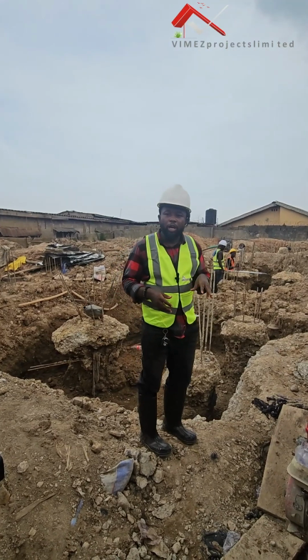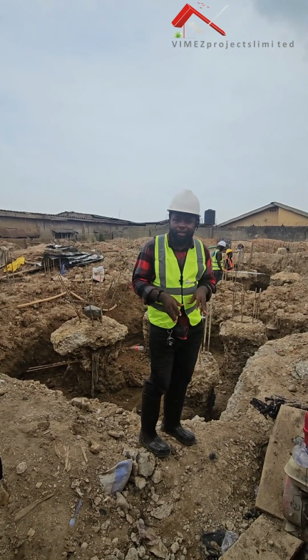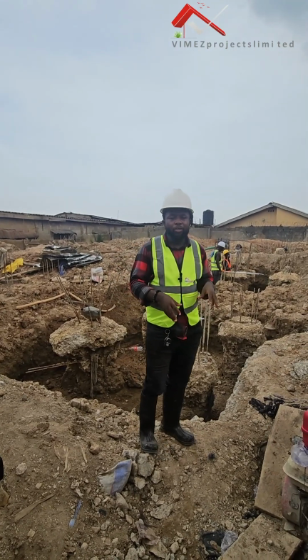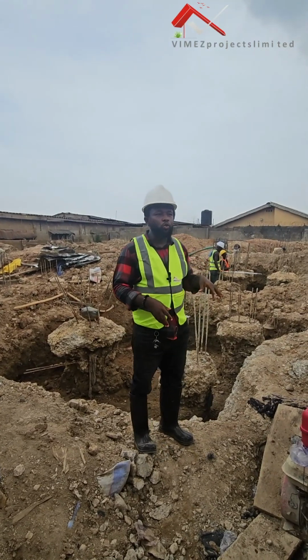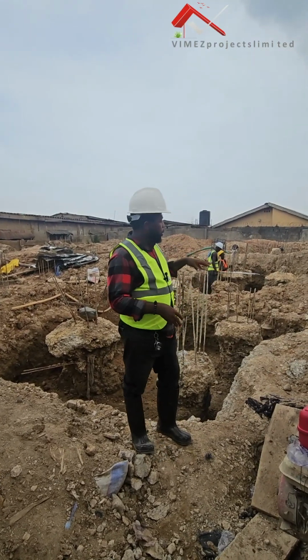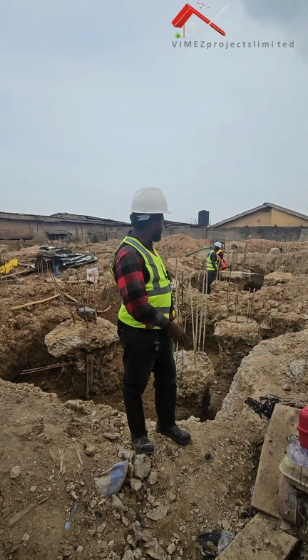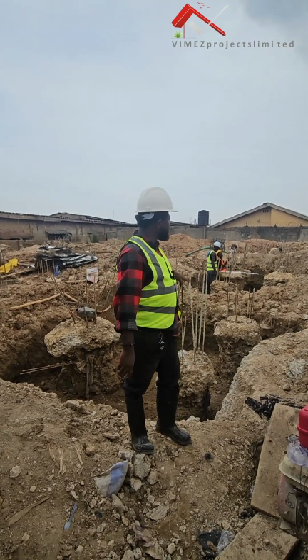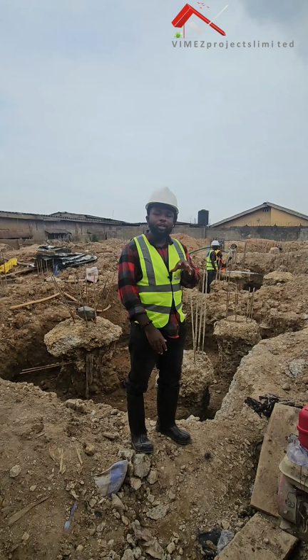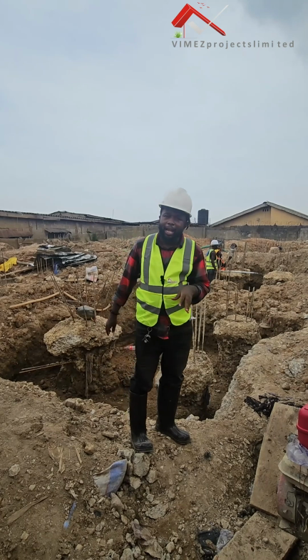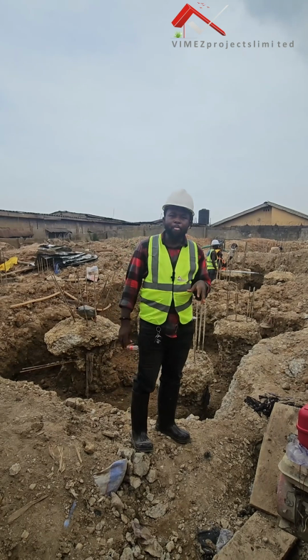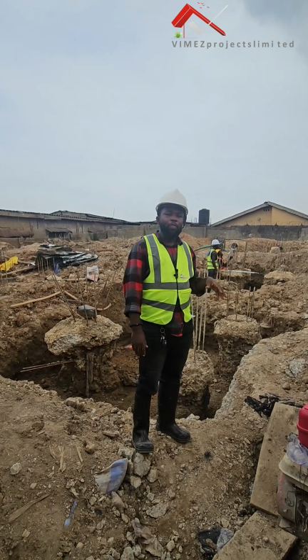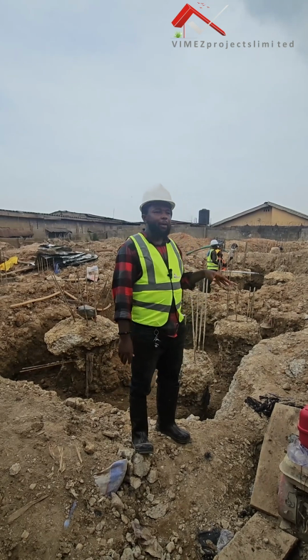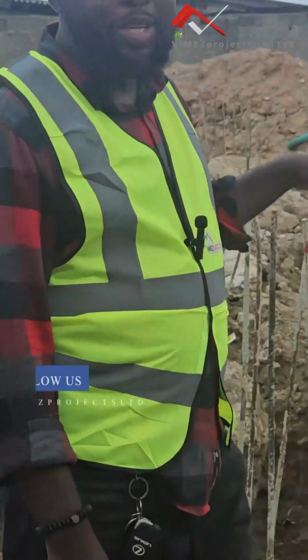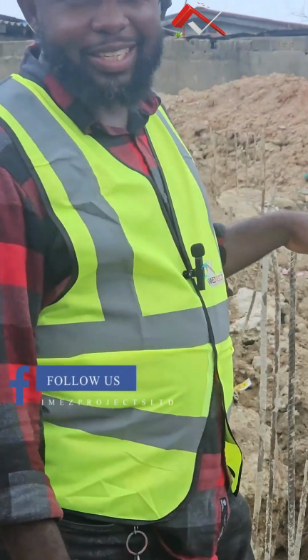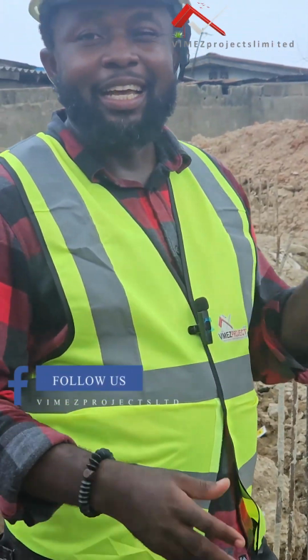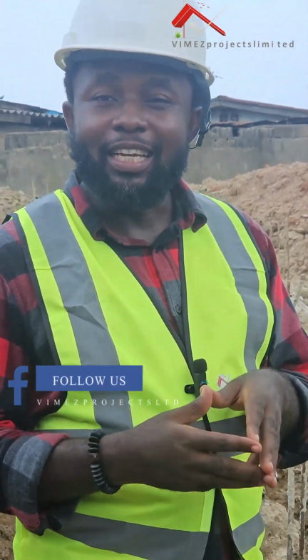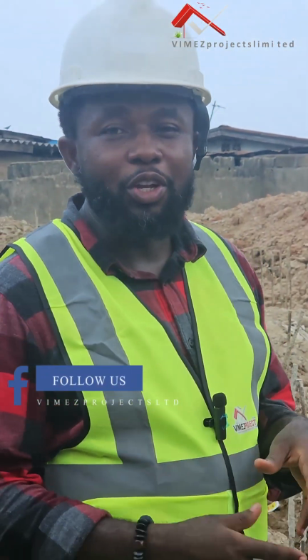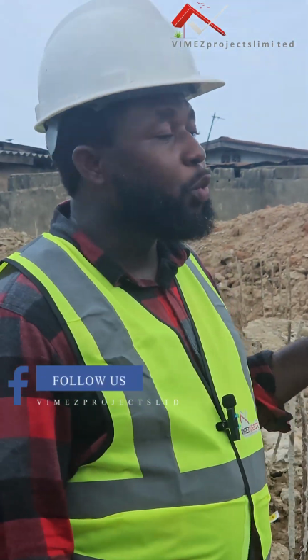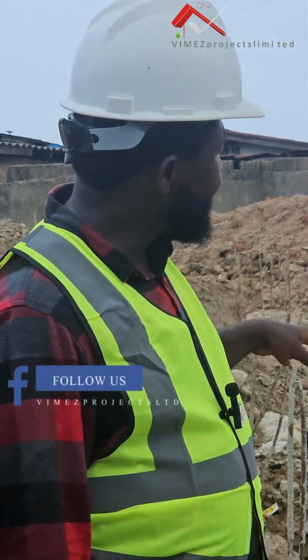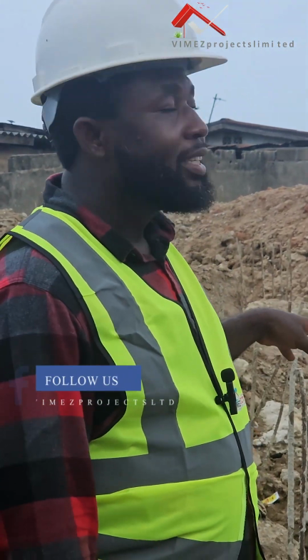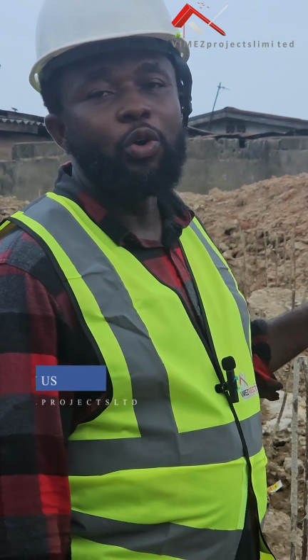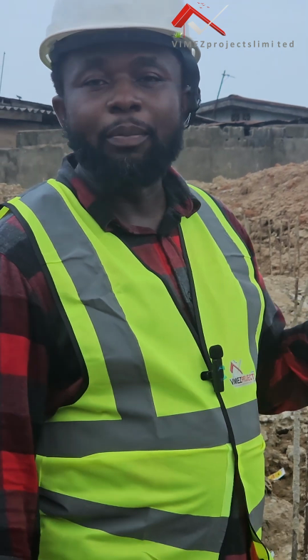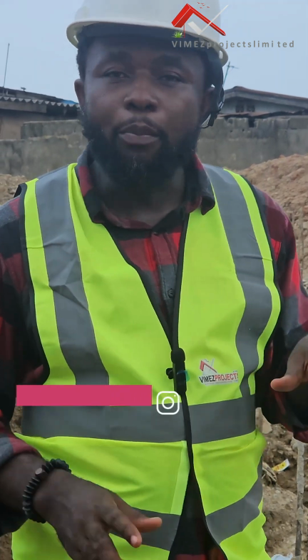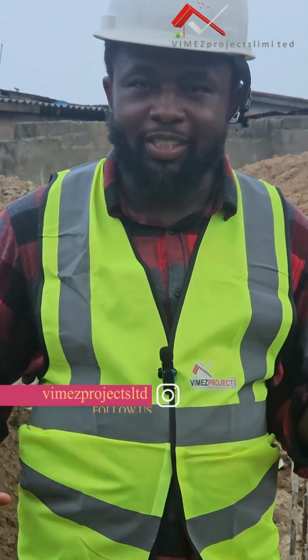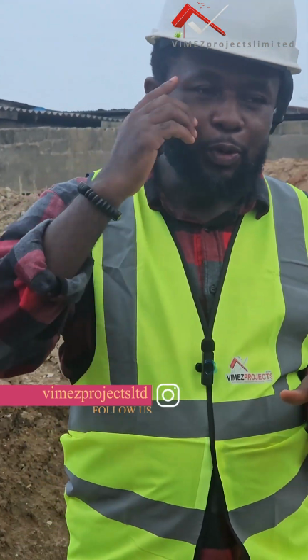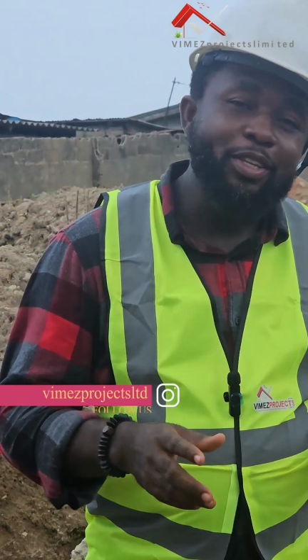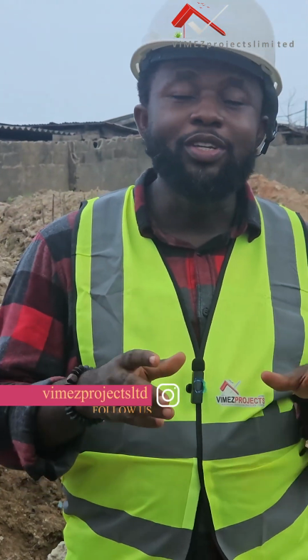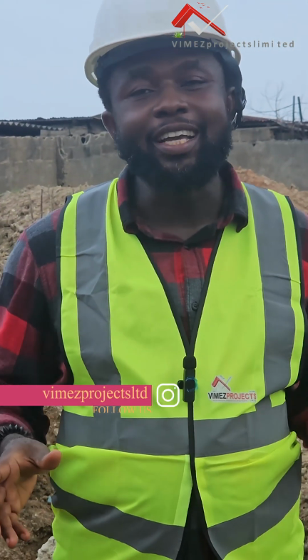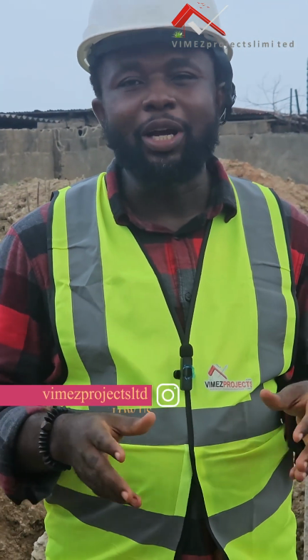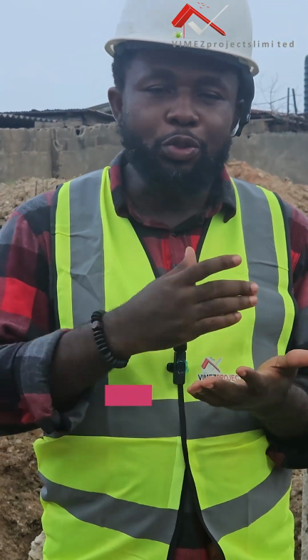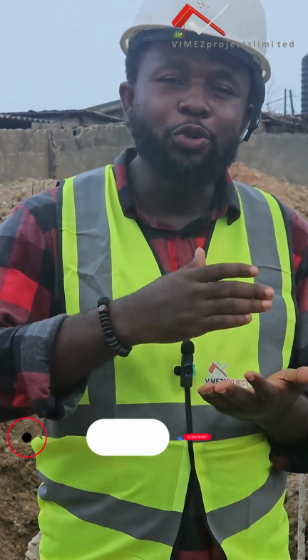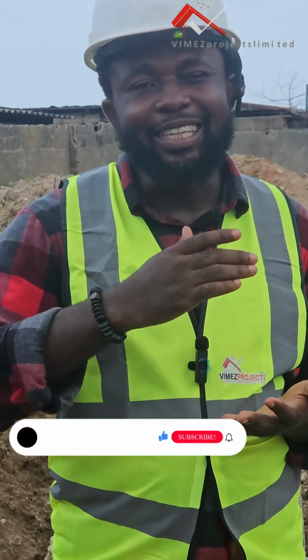What we are doing now is to excavate for the pile cap. The pile cap has to be excavated, and after the excavation we will start the pile cap process. I'm here to lead you guys through the step-by-step process of doing piling here in Lagos.